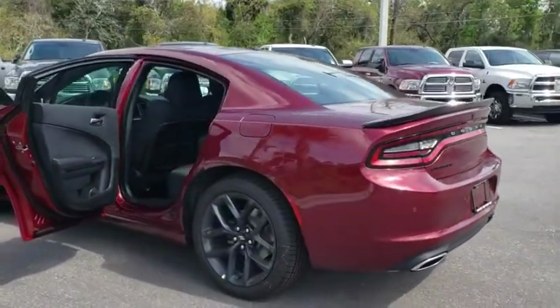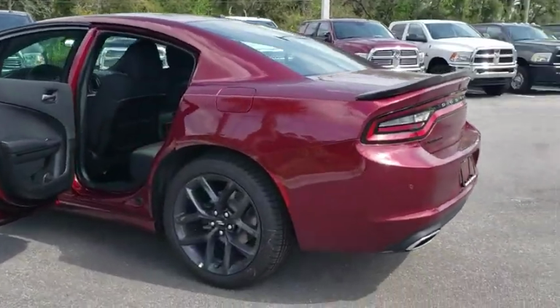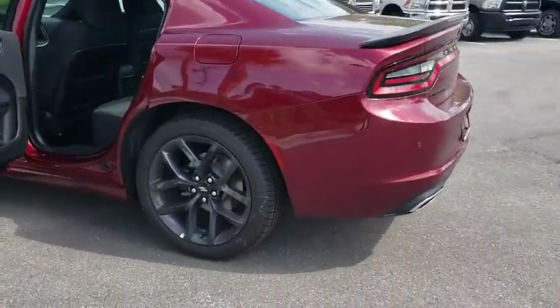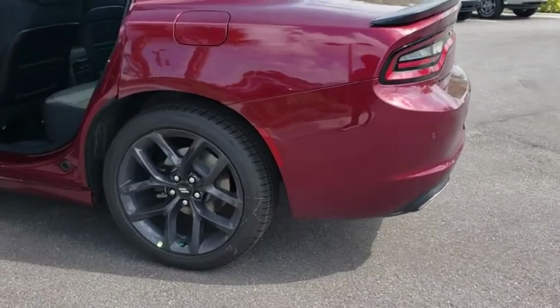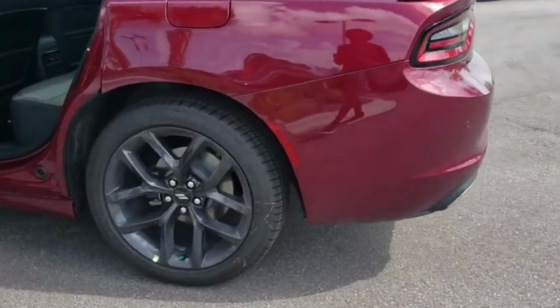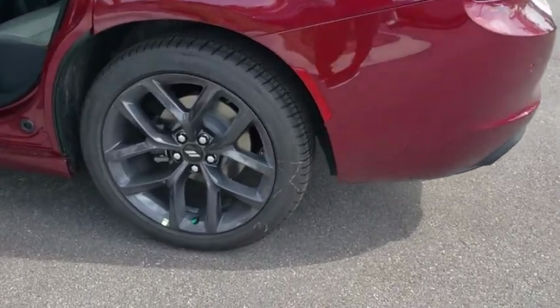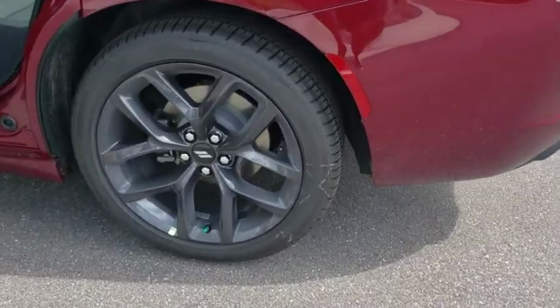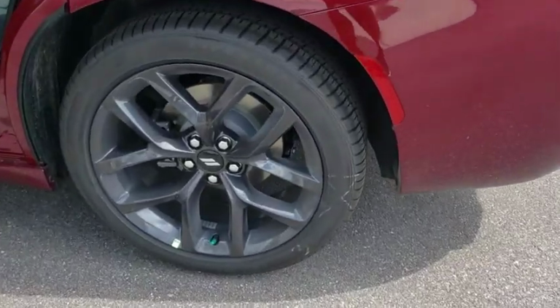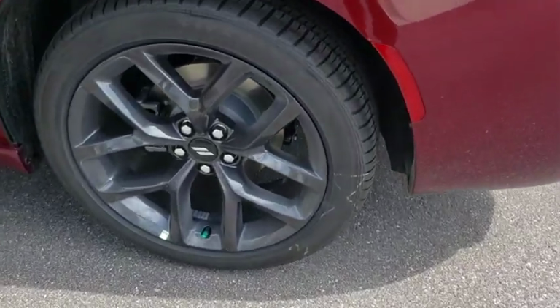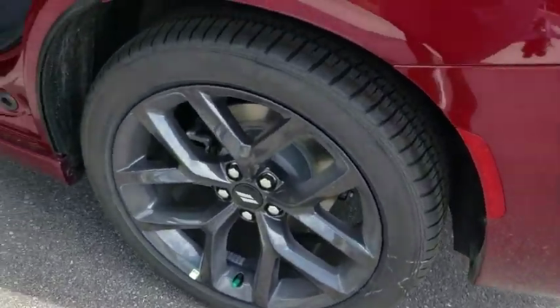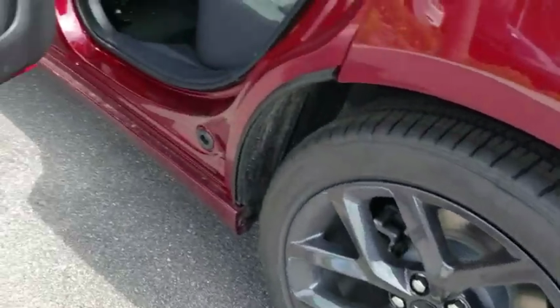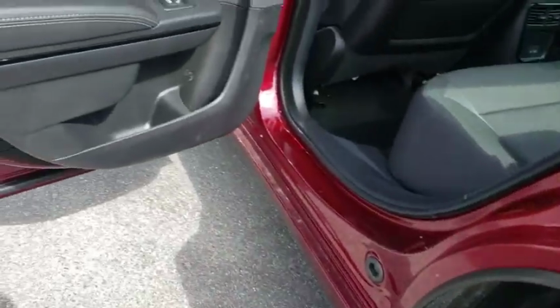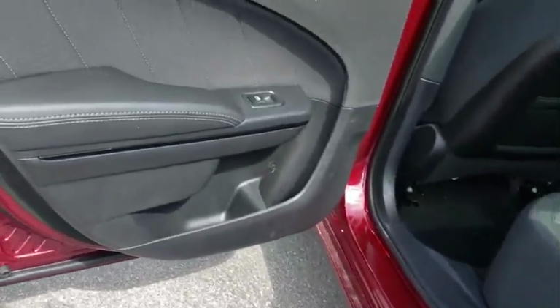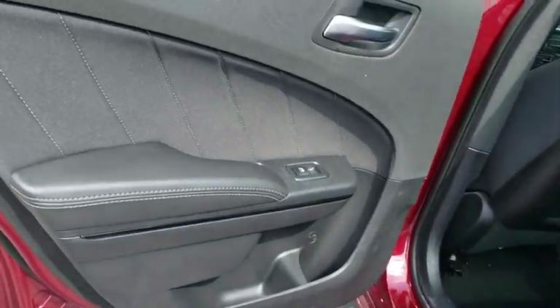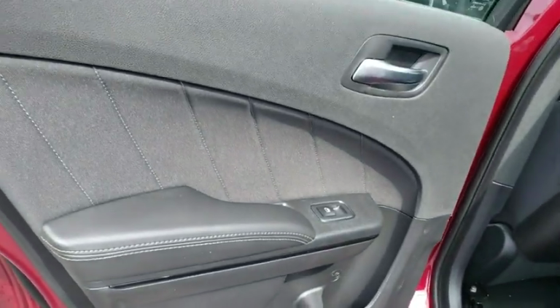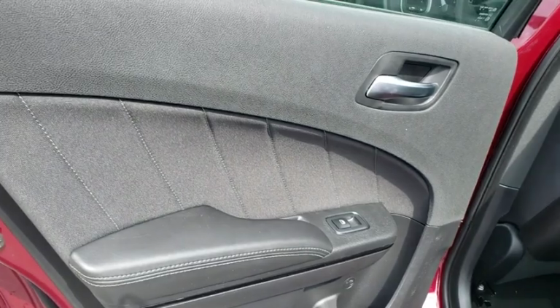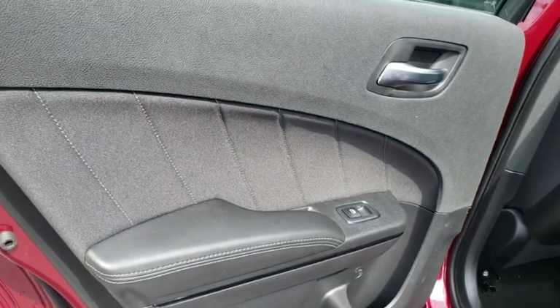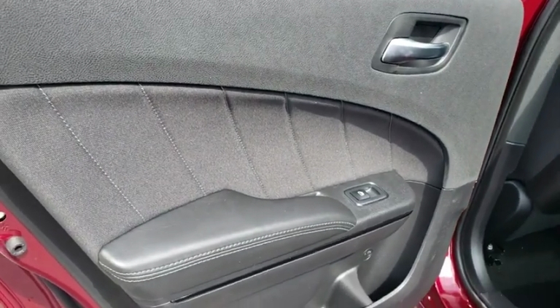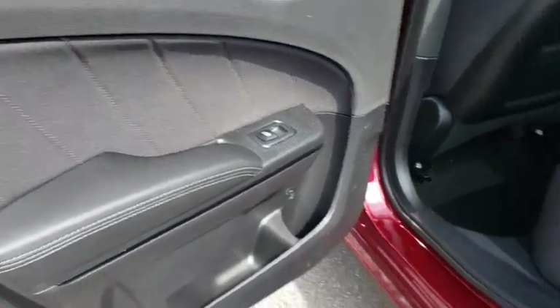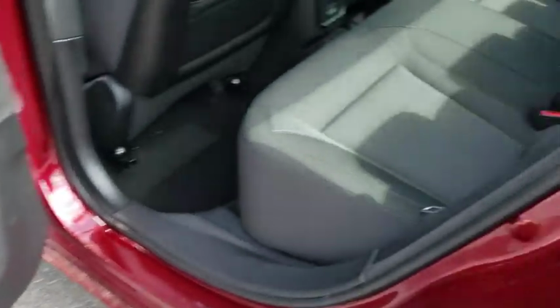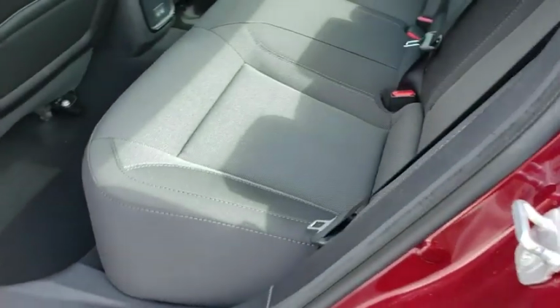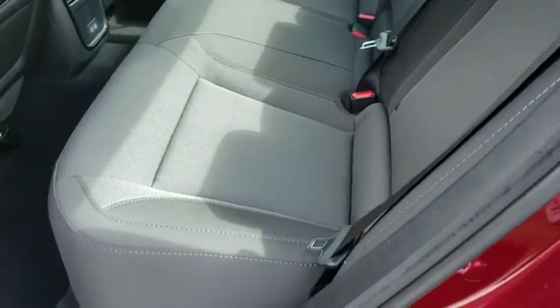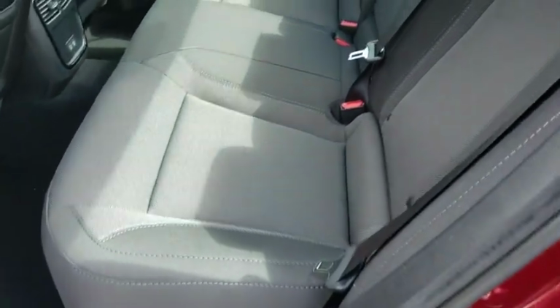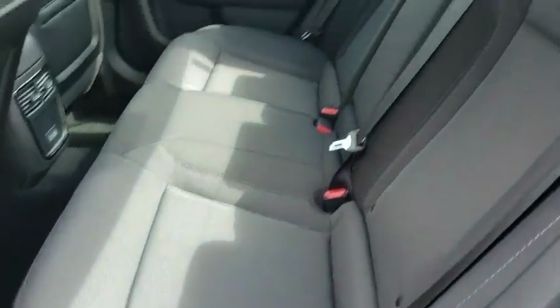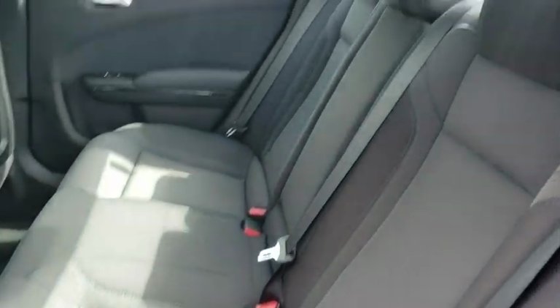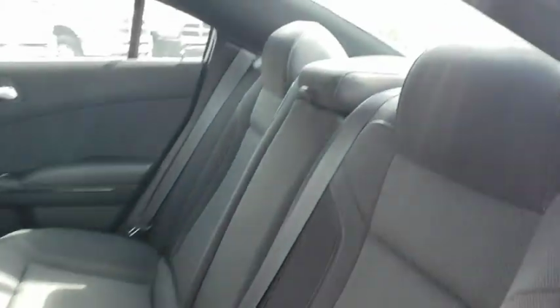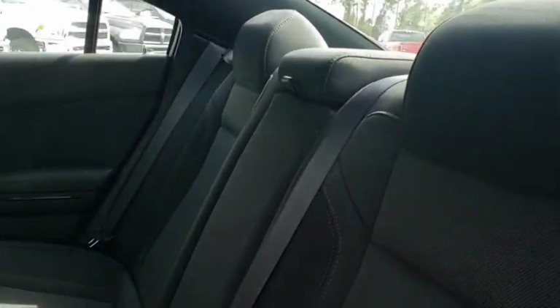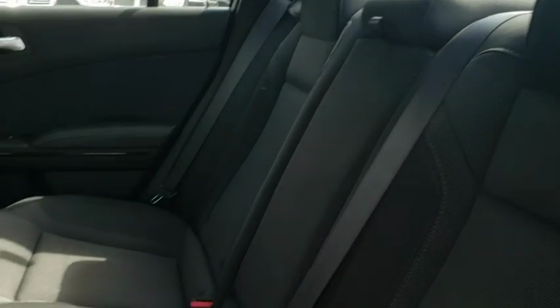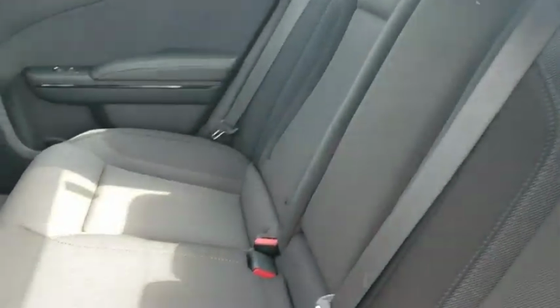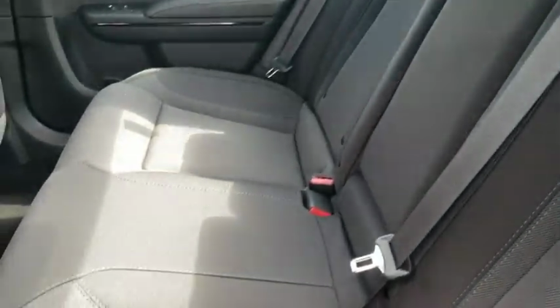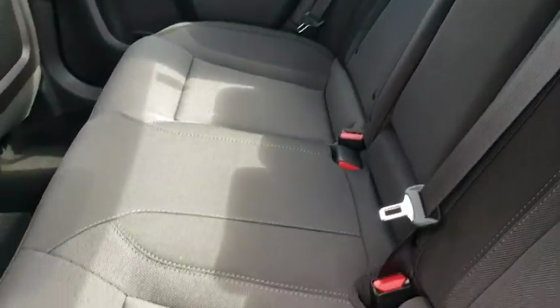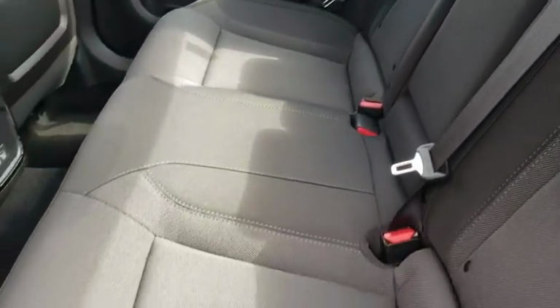Traction control, dual airbags, power steering, alloy wheels, four-wheel disc brakes, compass, trip computer, electronic stability control, rear window defroster, power windows, brake assist, overhead console.